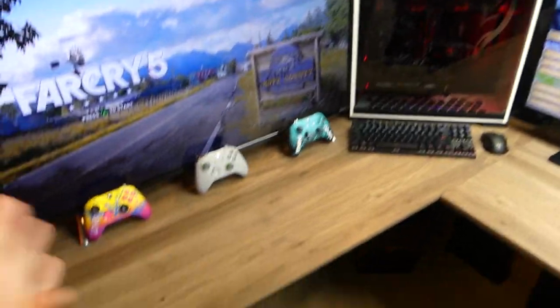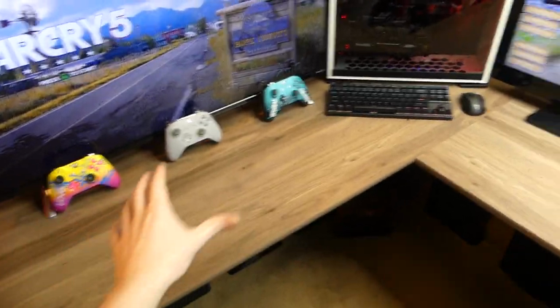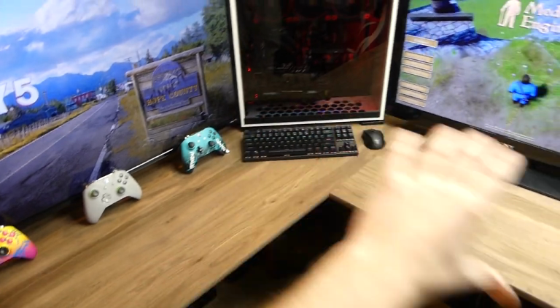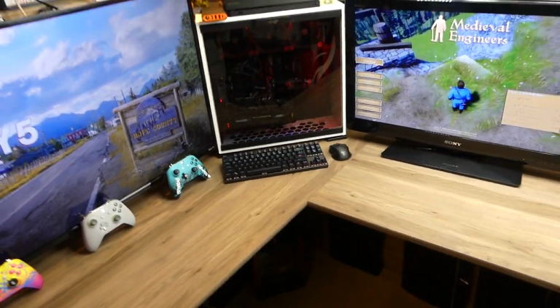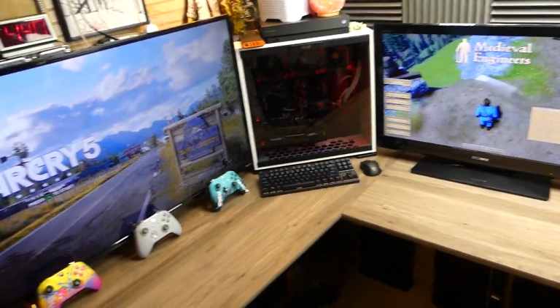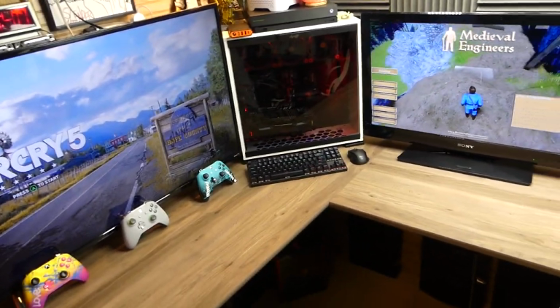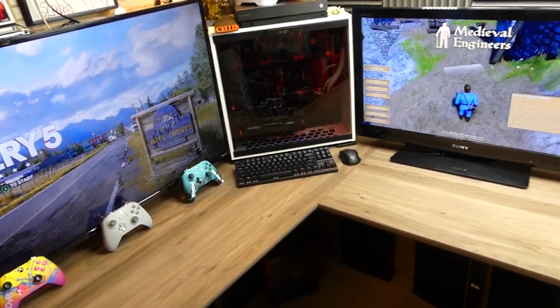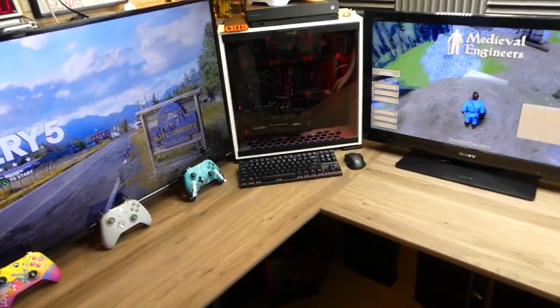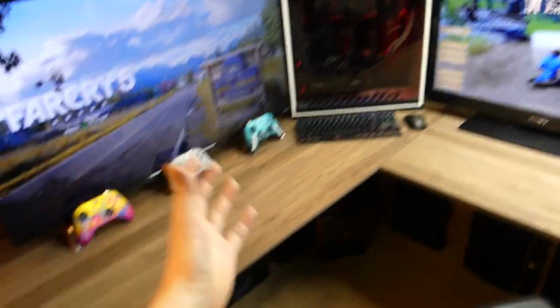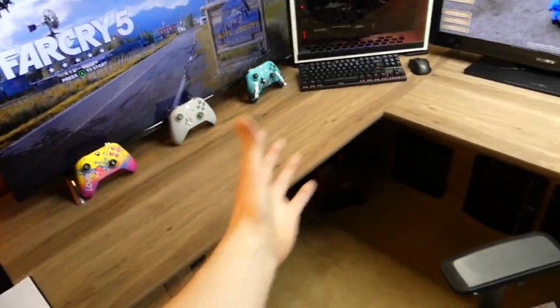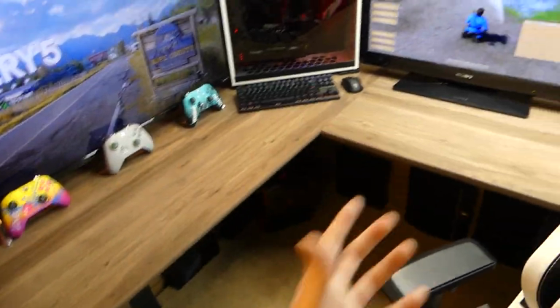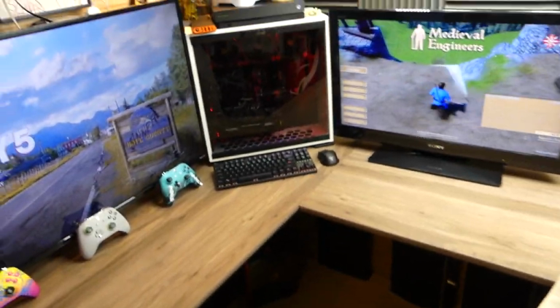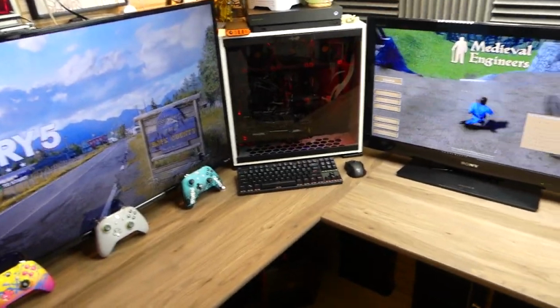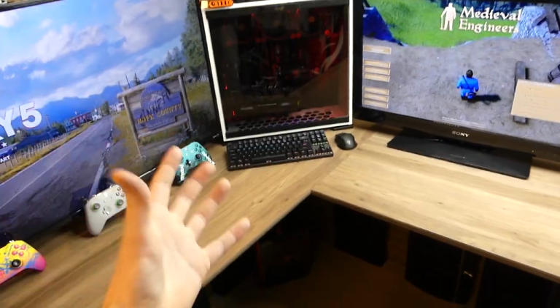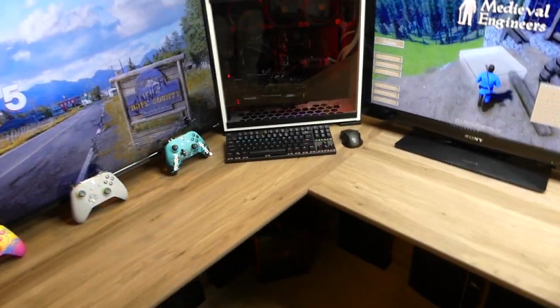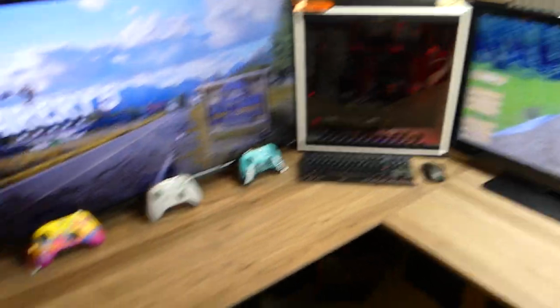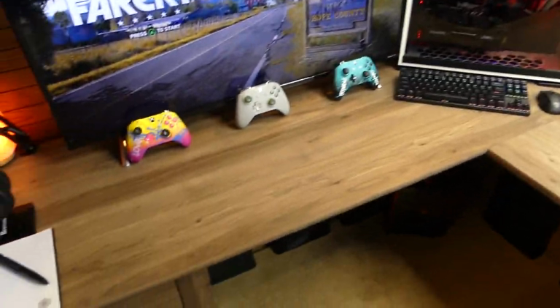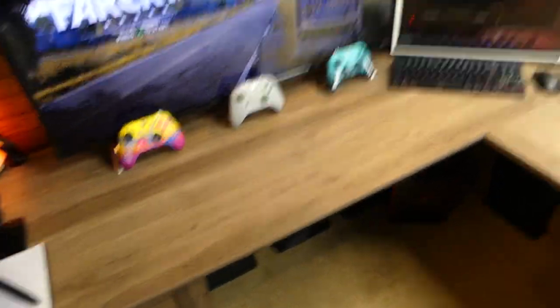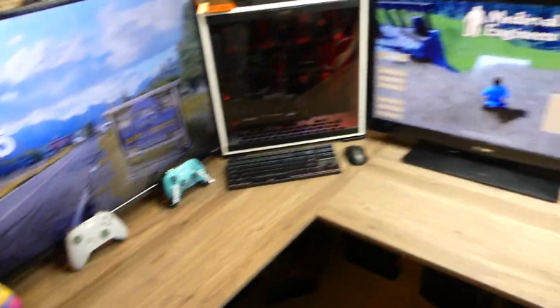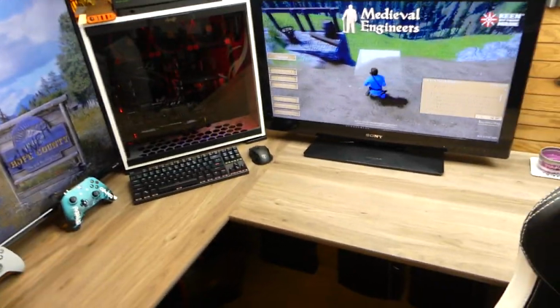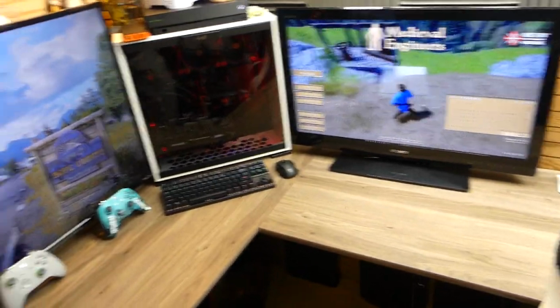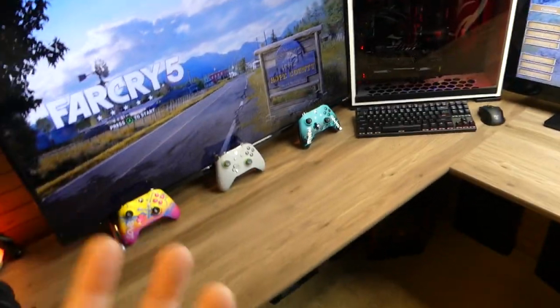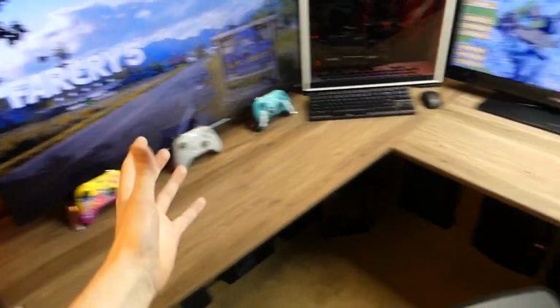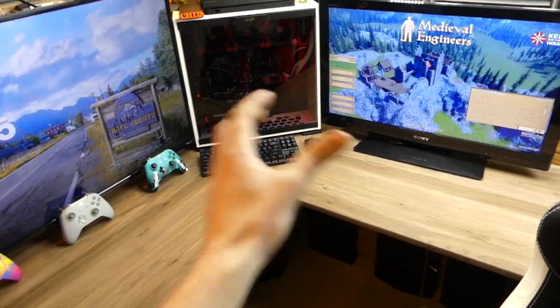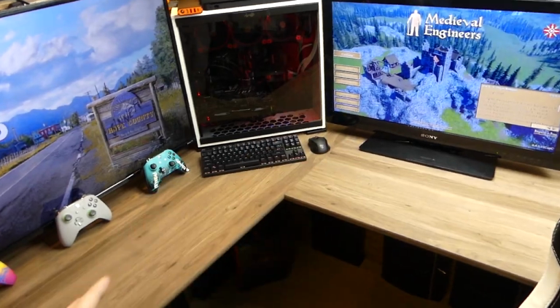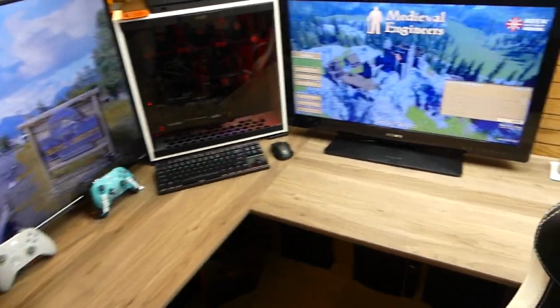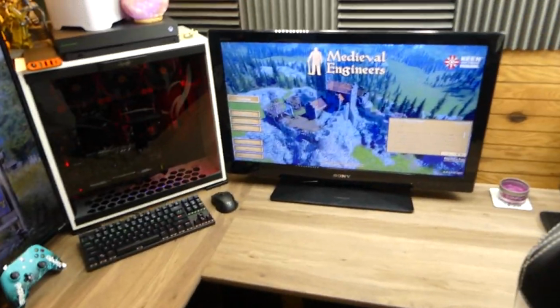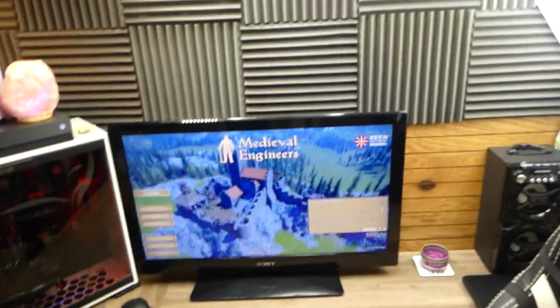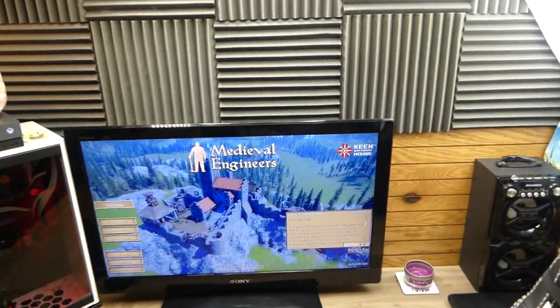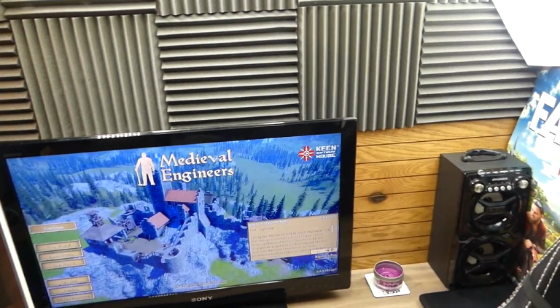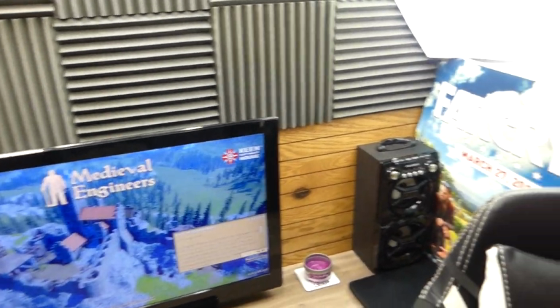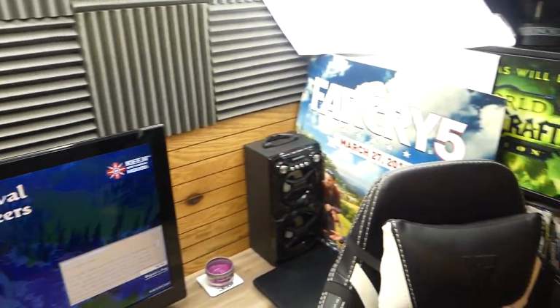It's a giant L desk that I was so, so happy to get. I've been wanting one of these ever since I've been gaming years and years ago. I finally saved up enough money to get one and finally made enough room to put it in here, because this is a very, very tiny room as many of you know.